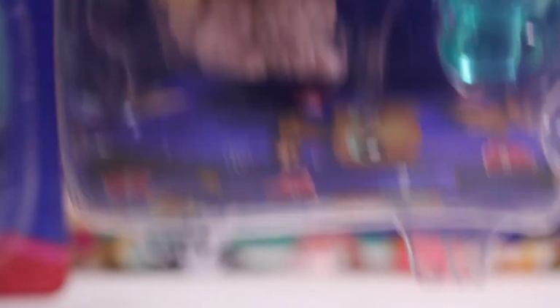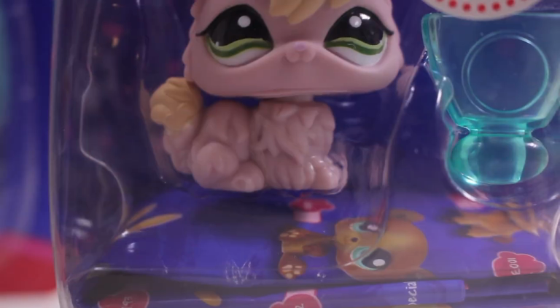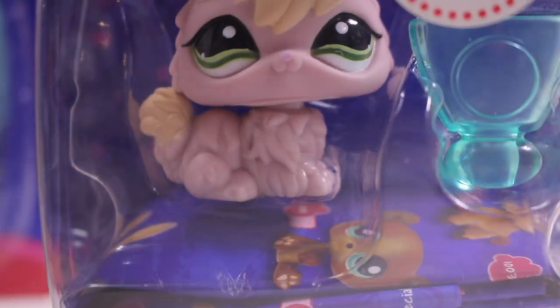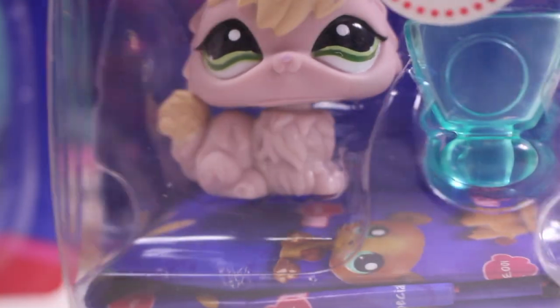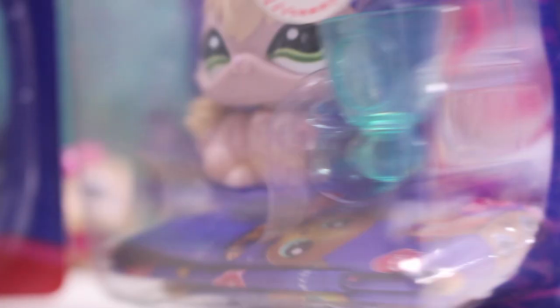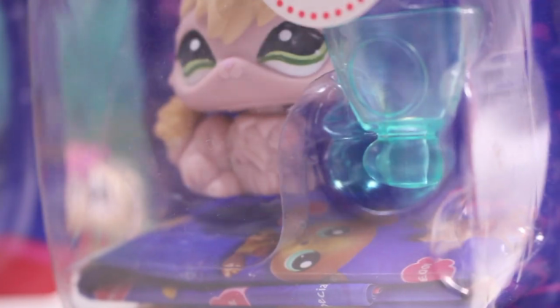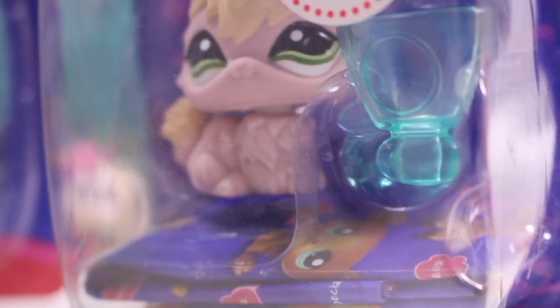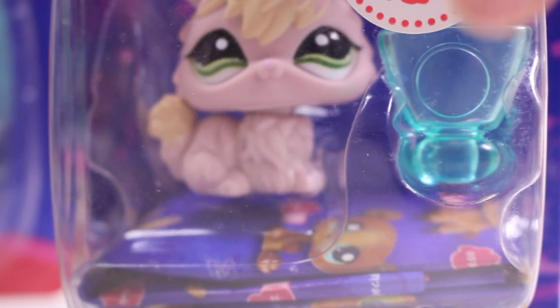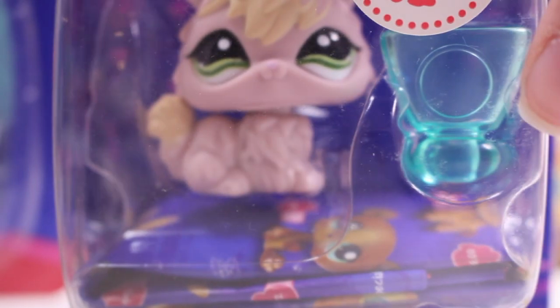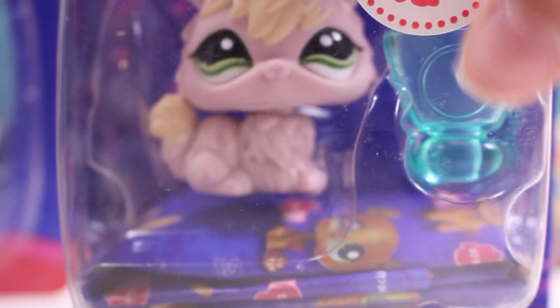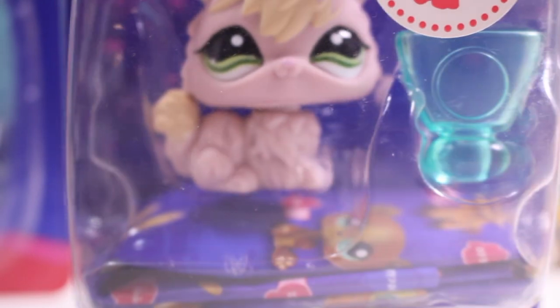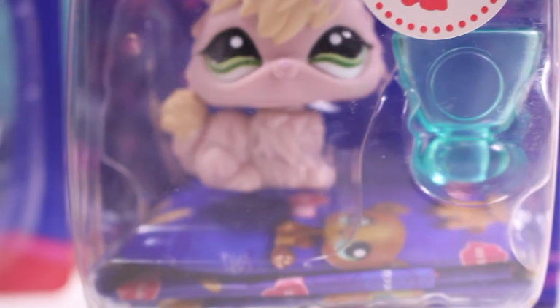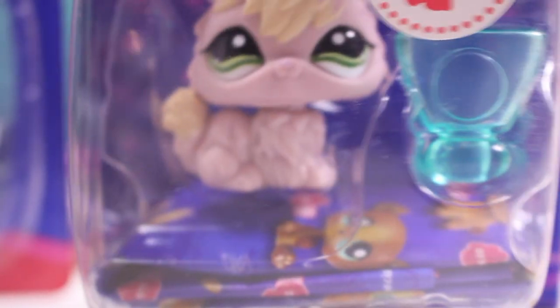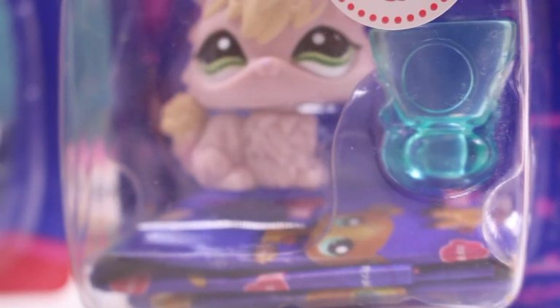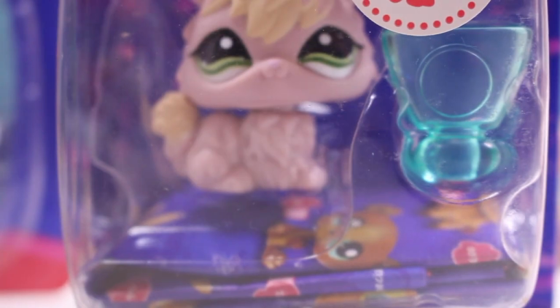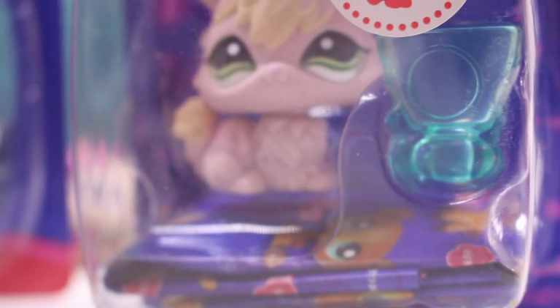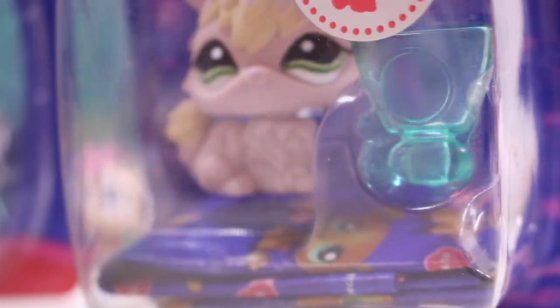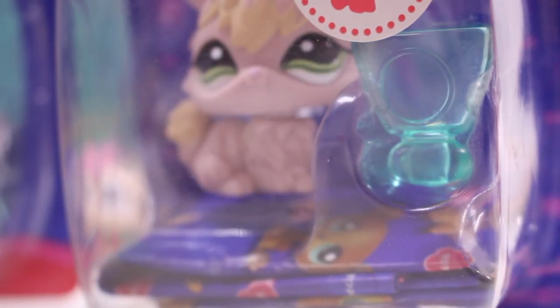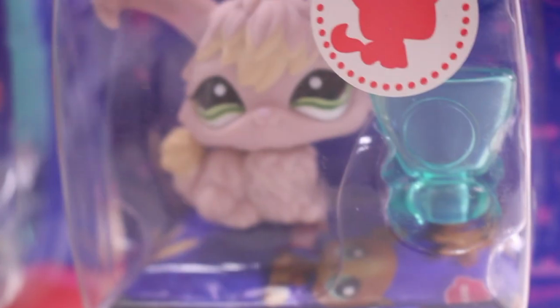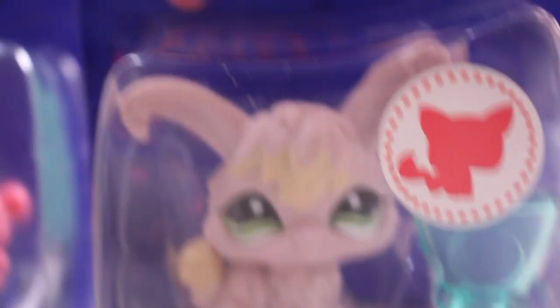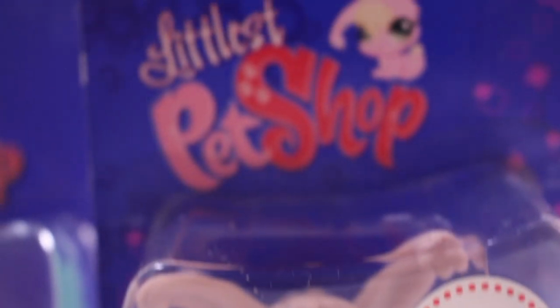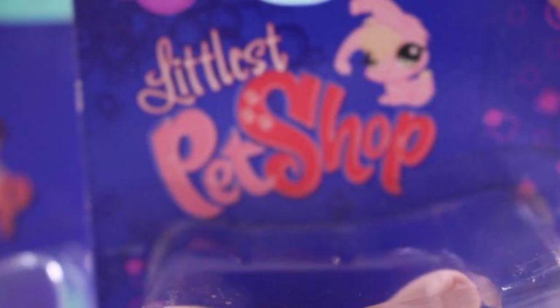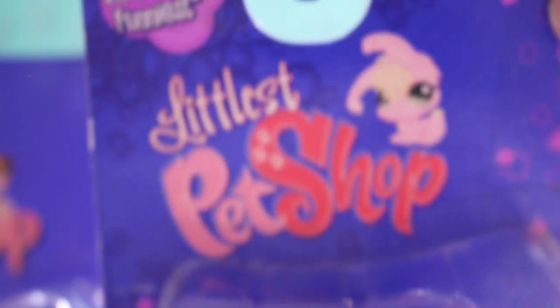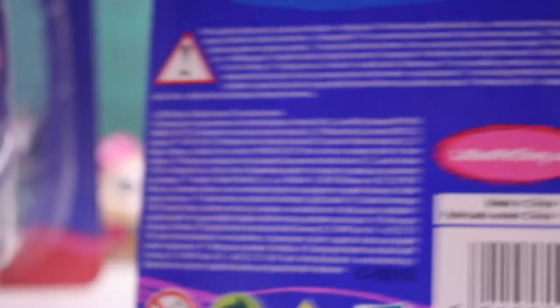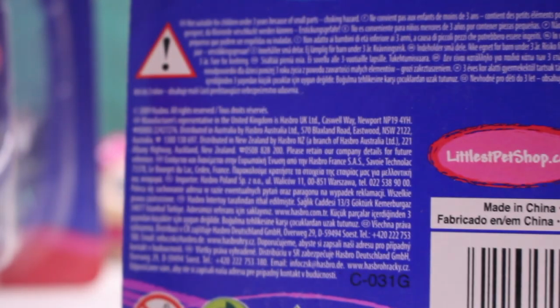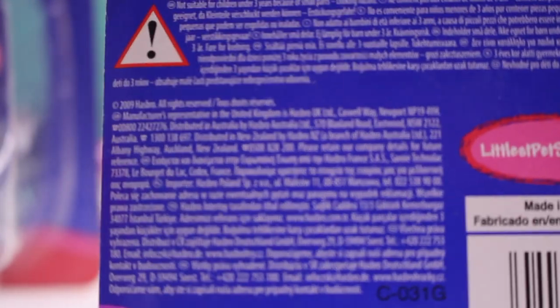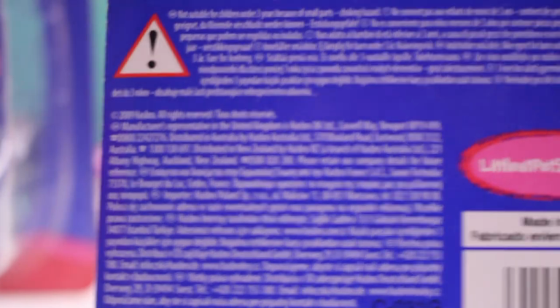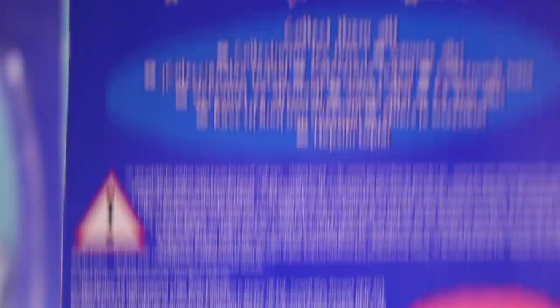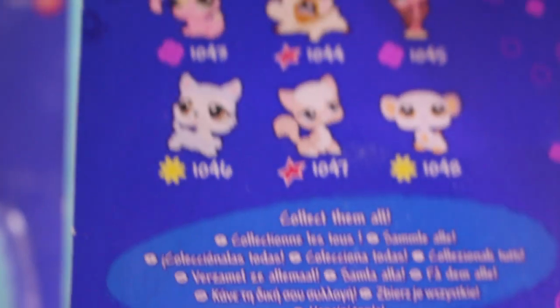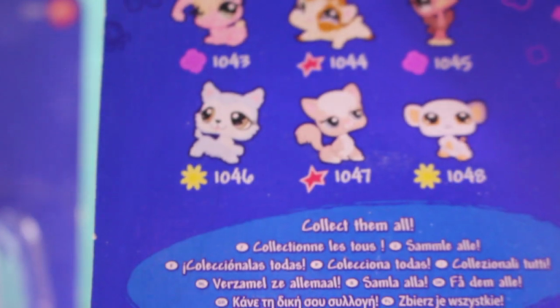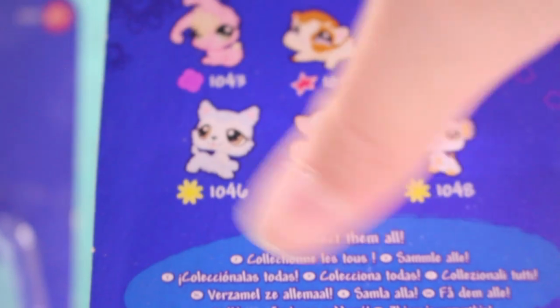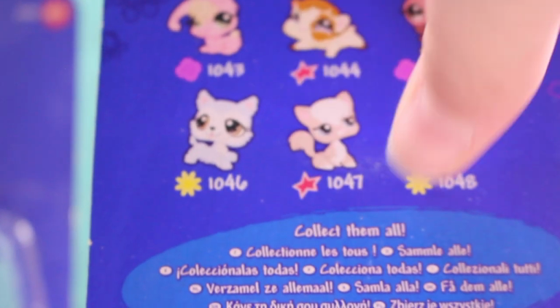Next is this Angora bunny, and it comes with this like bottle or something — I'm not sure what it is — and this sticker. On the back there are more warnings and some other pets you can collect.